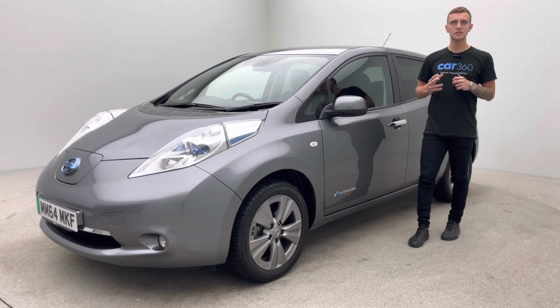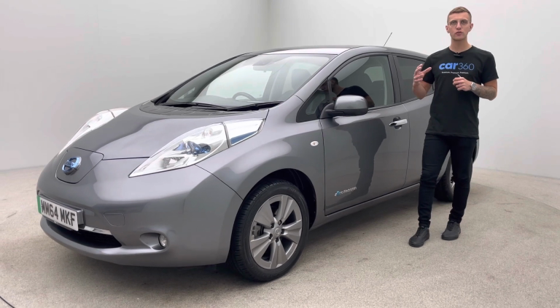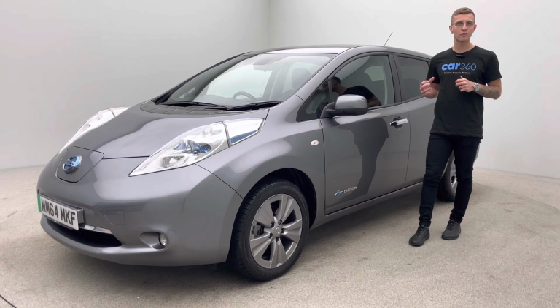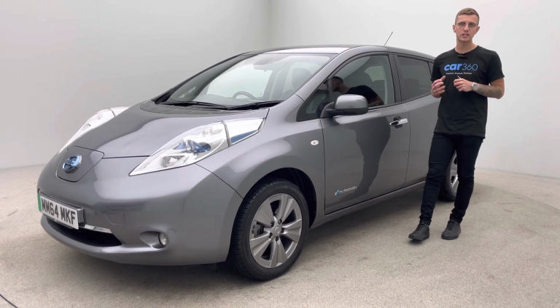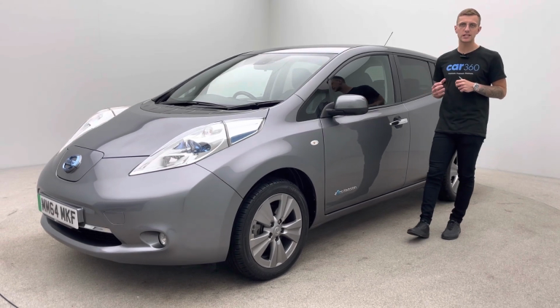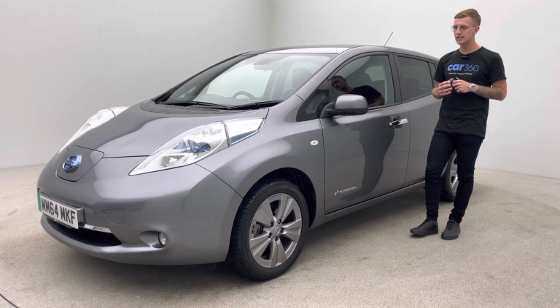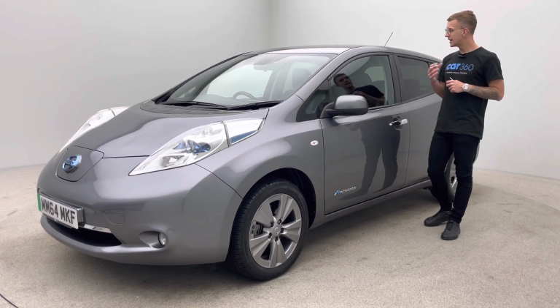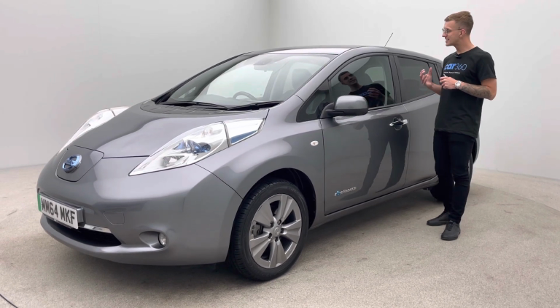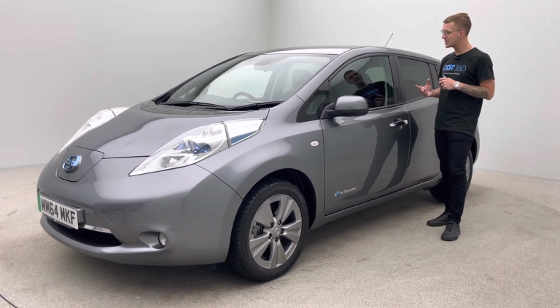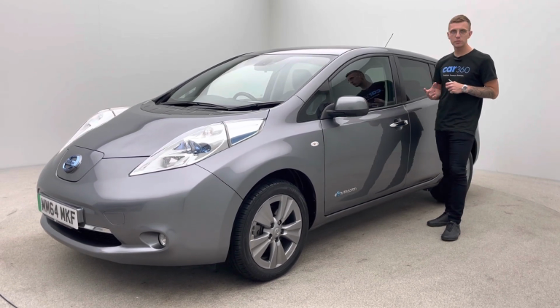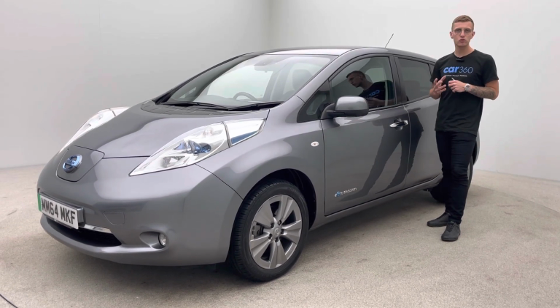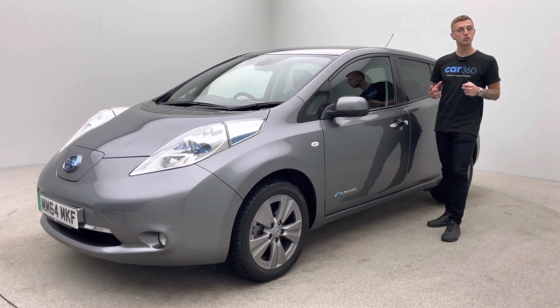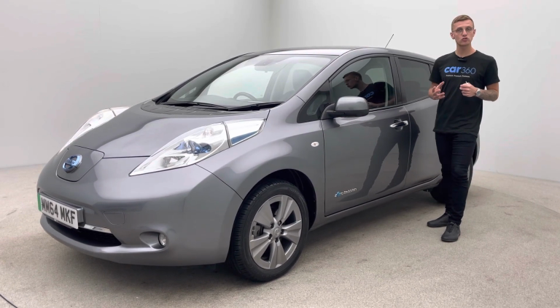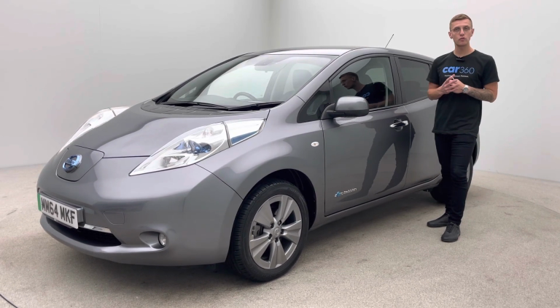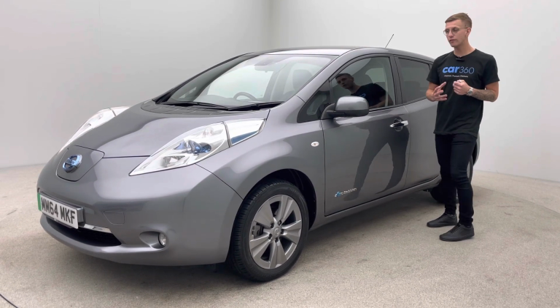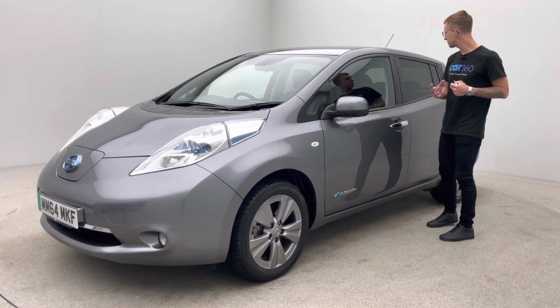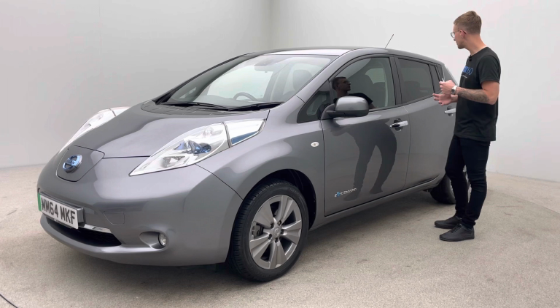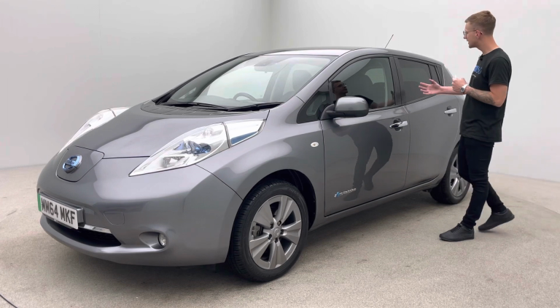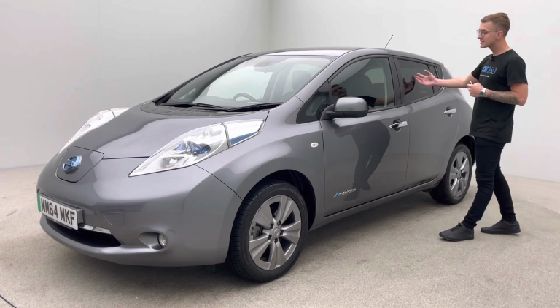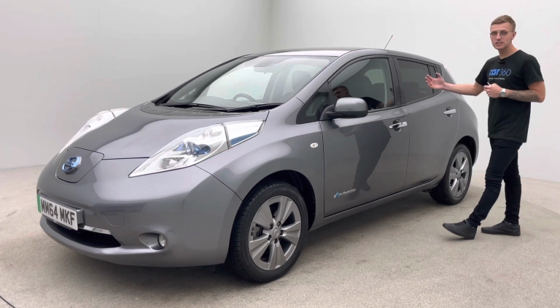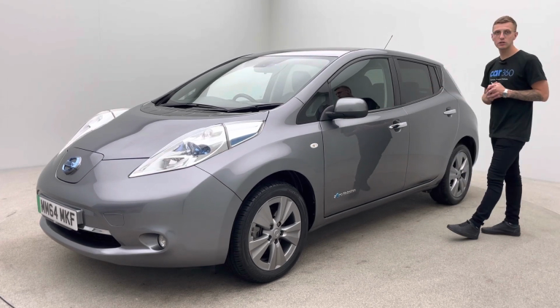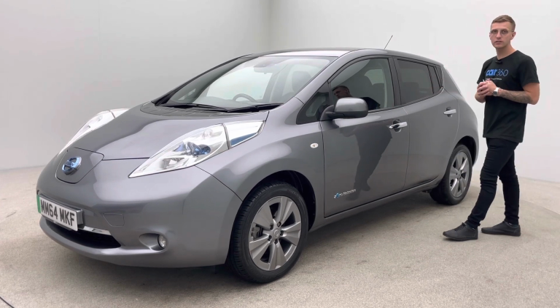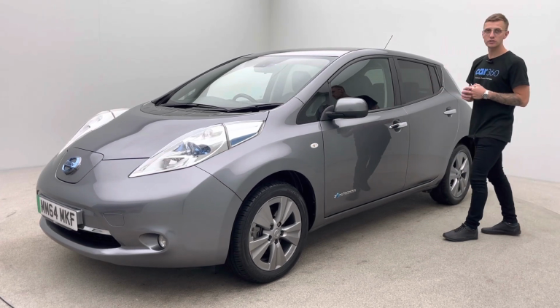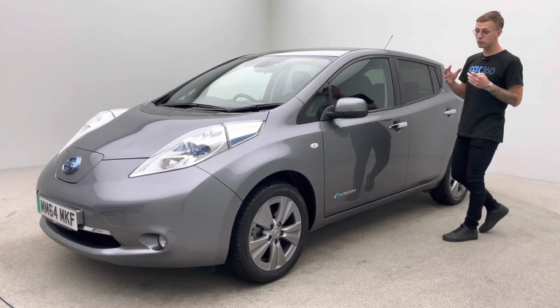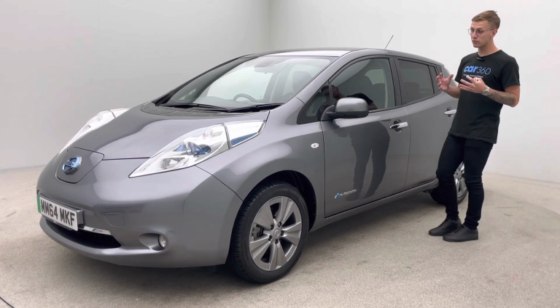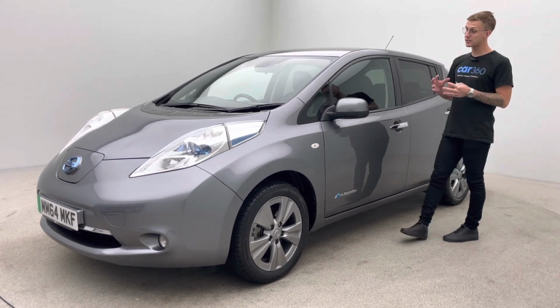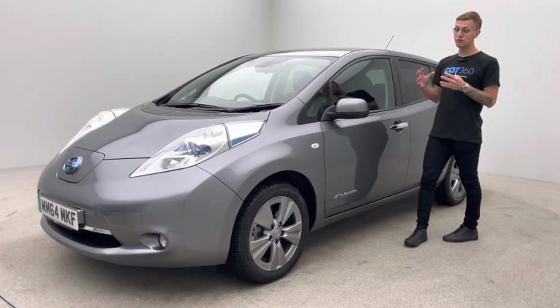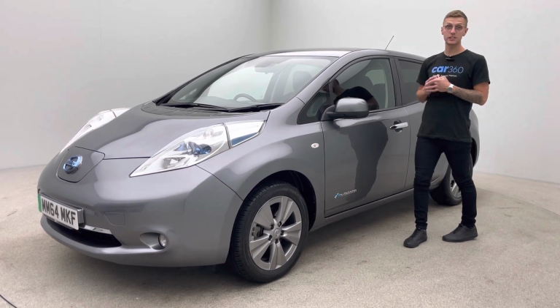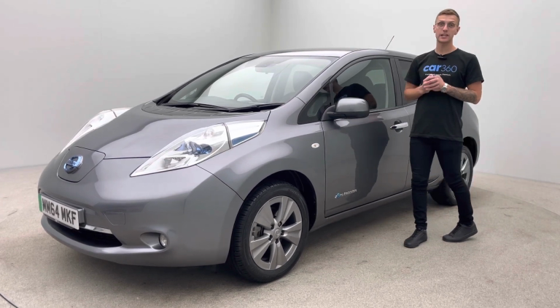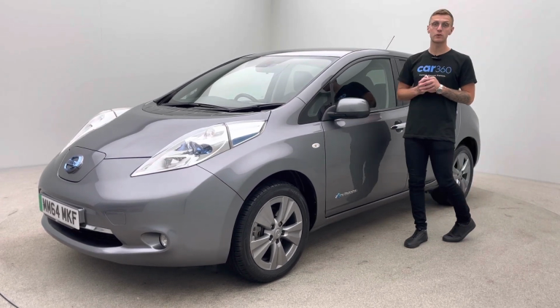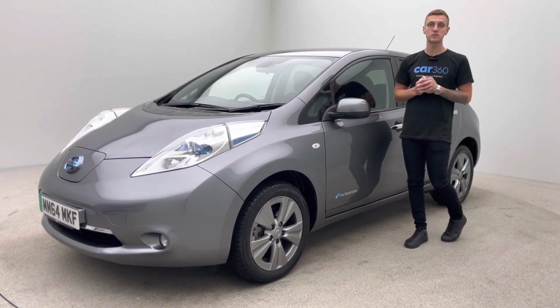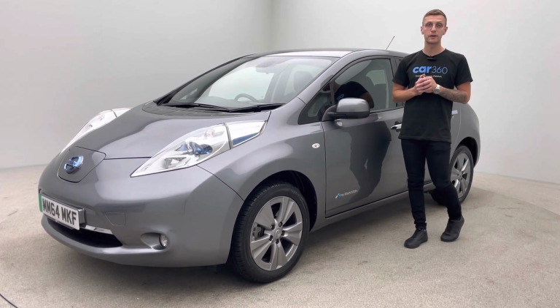The car also has heated front and rear seats, a heated steering wheel, cruise control, folding mirrors, tinted rear windows, and a 360 camera as well. It's a really nice car.